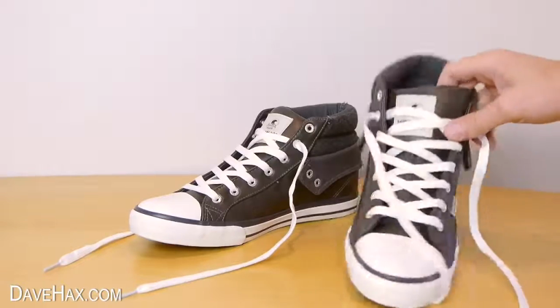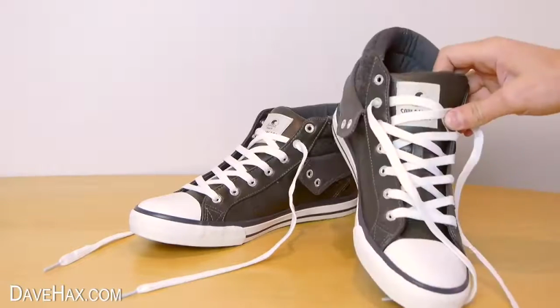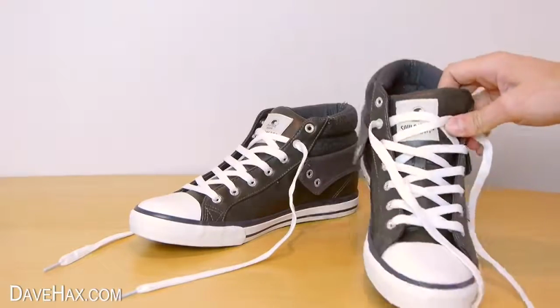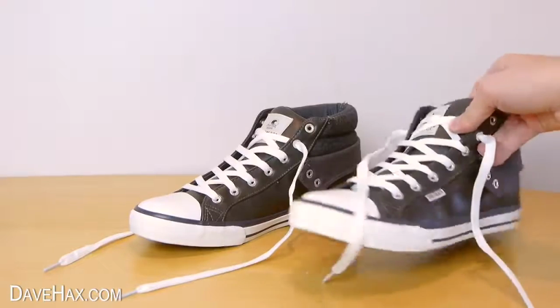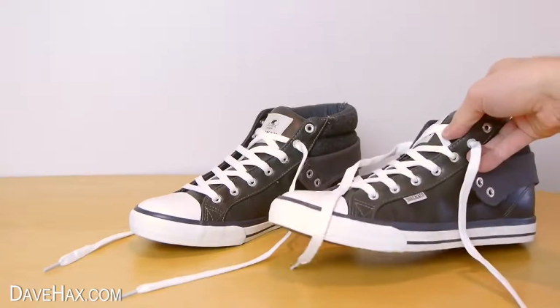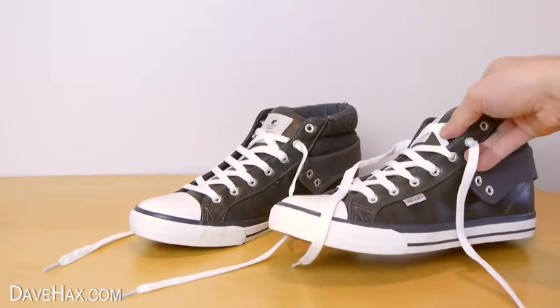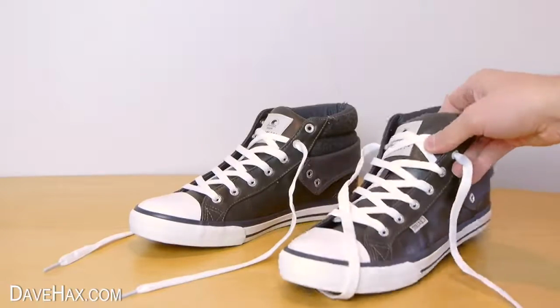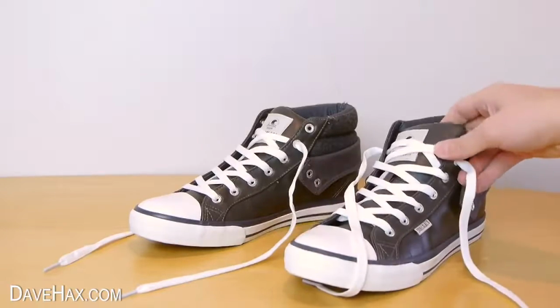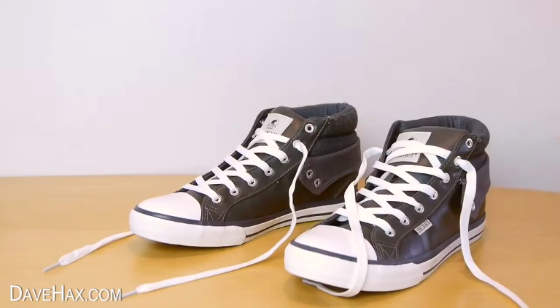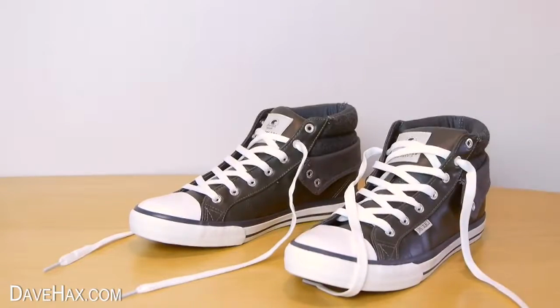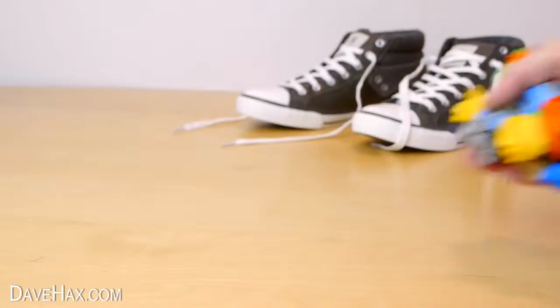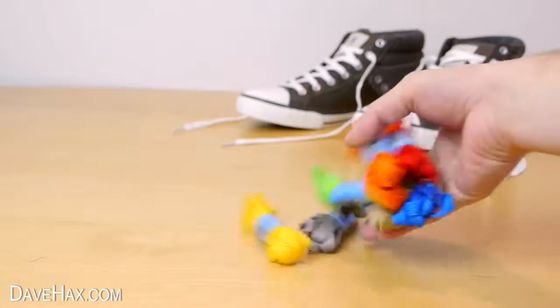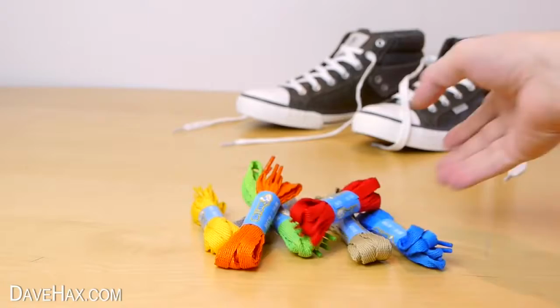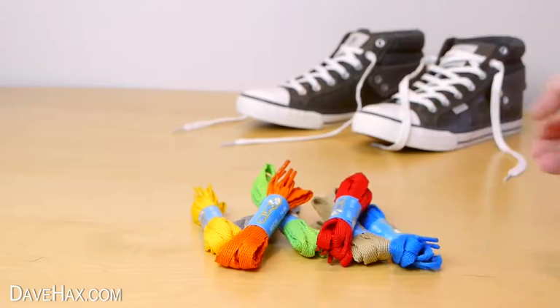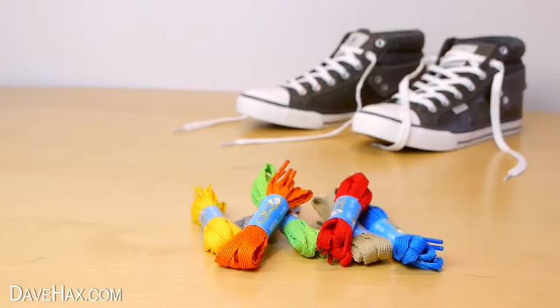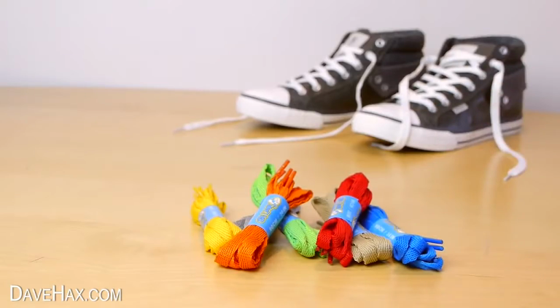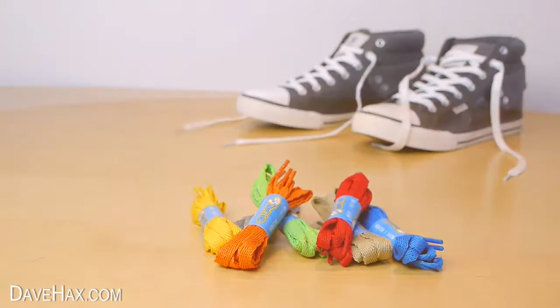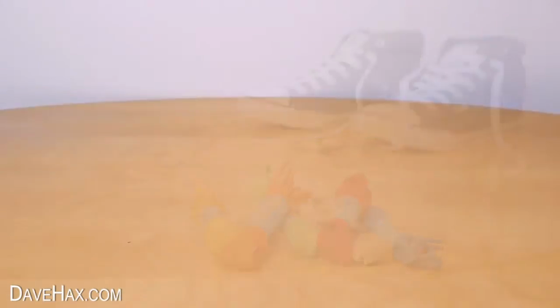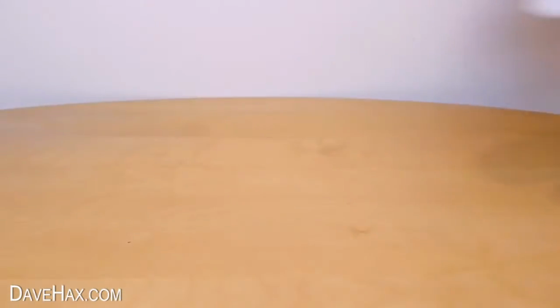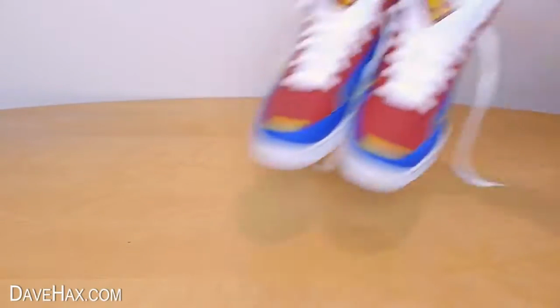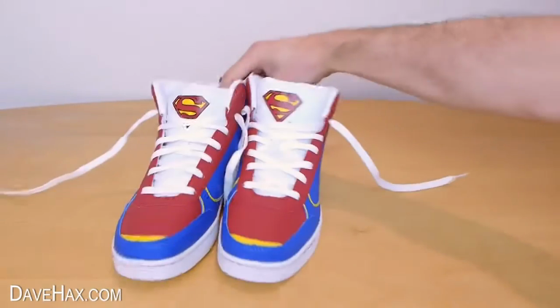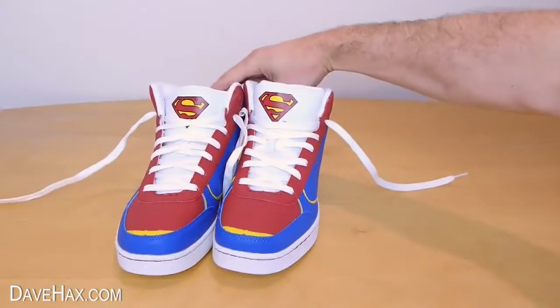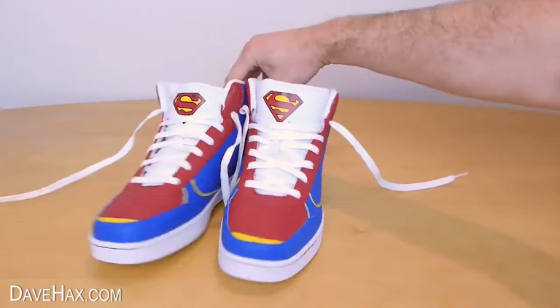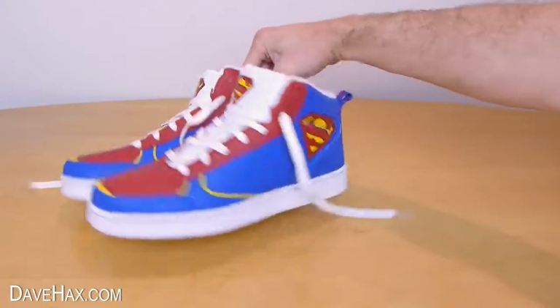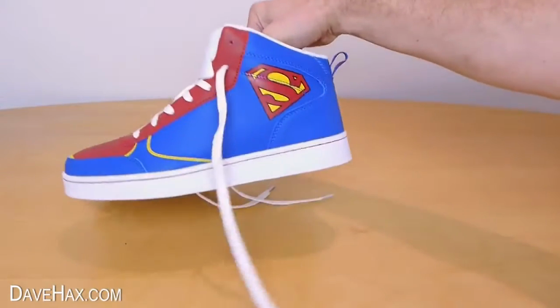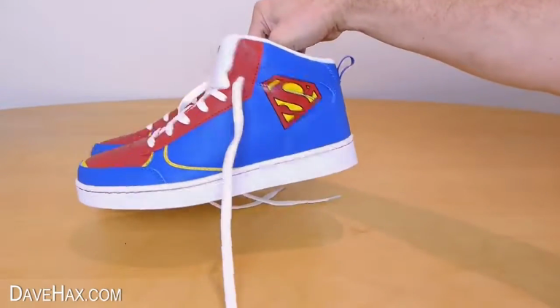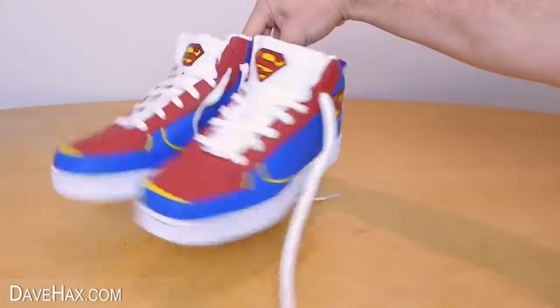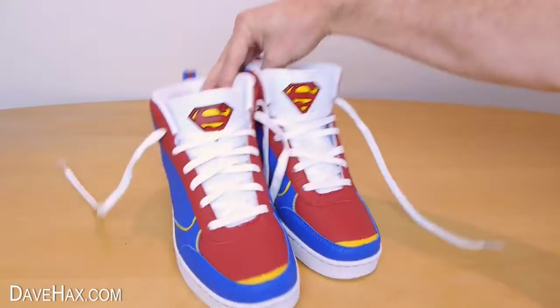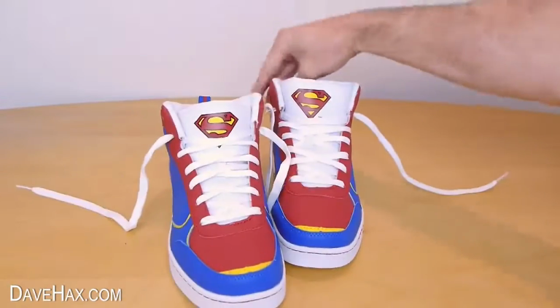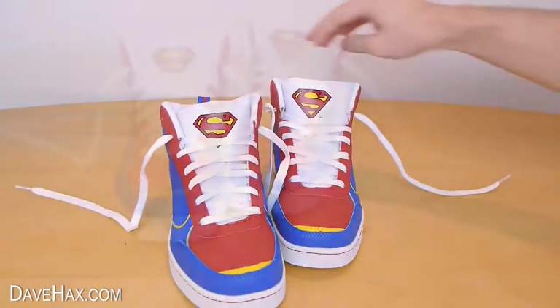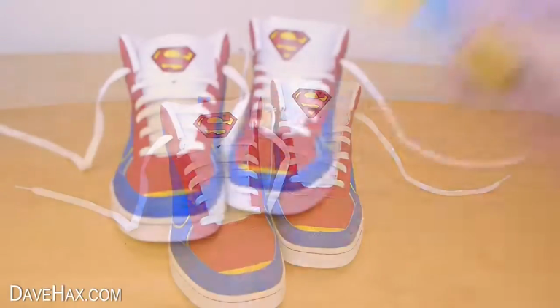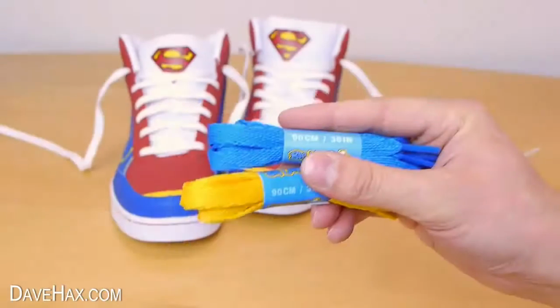Today I'm going to show you how to thread your shoes with two different colored laces for each boot. Maybe you've got a set of Superman boots and you want to use blue and yellow laces.